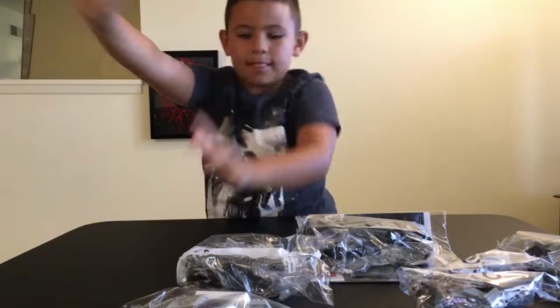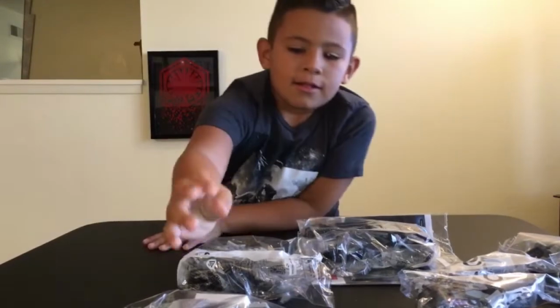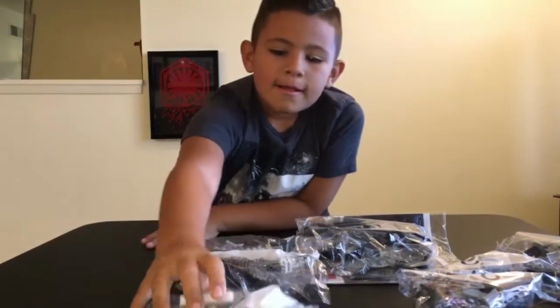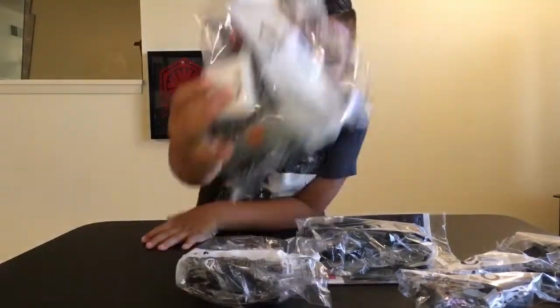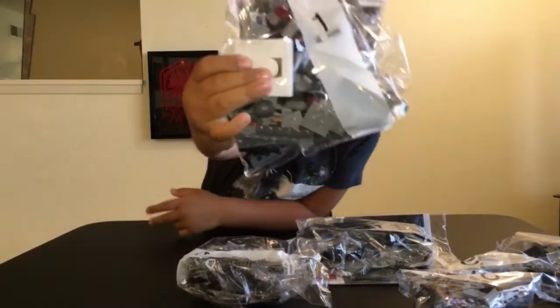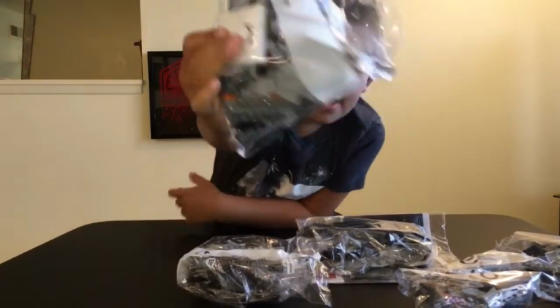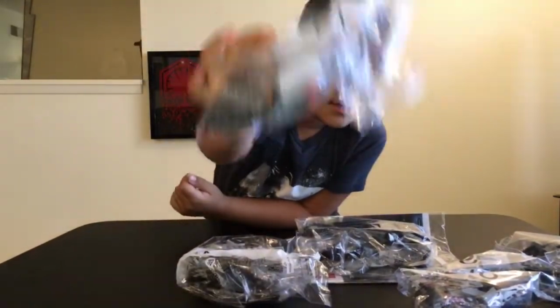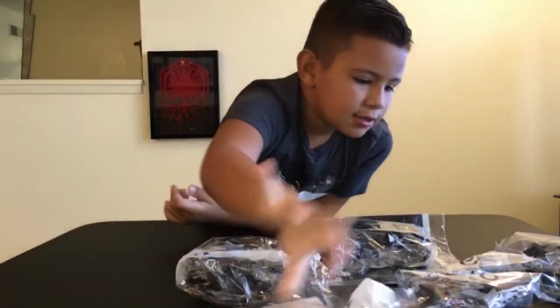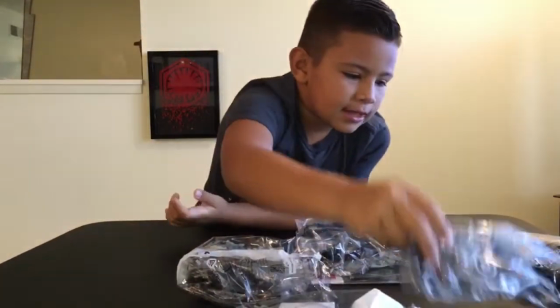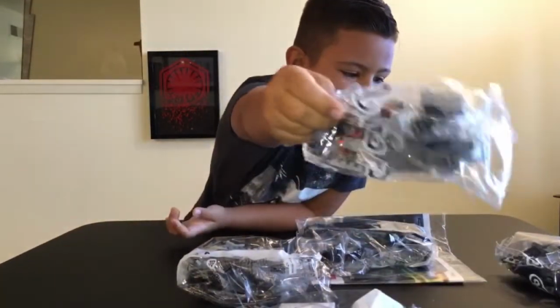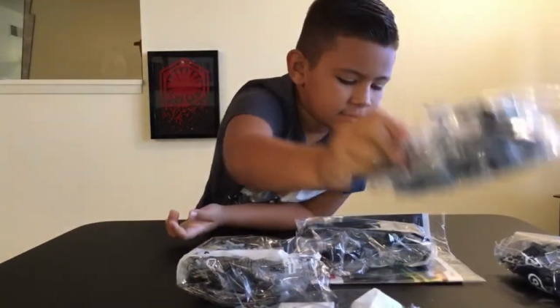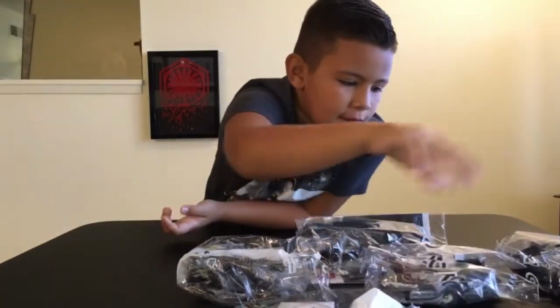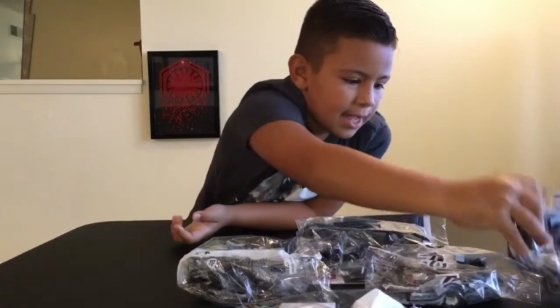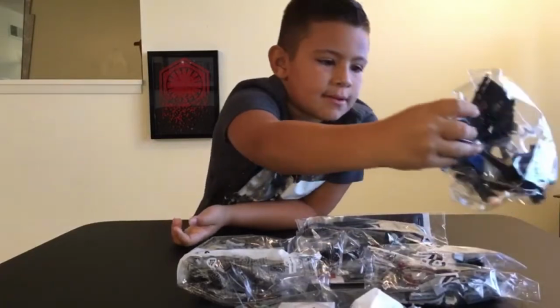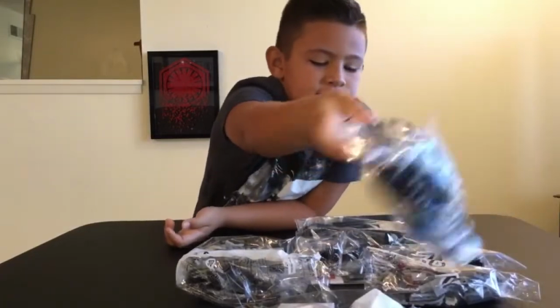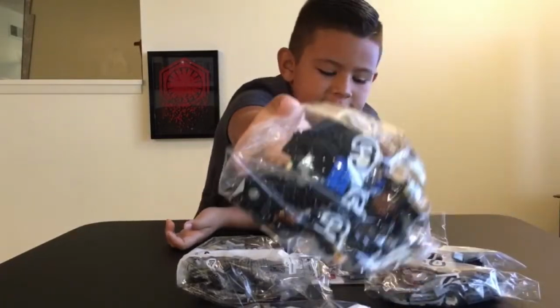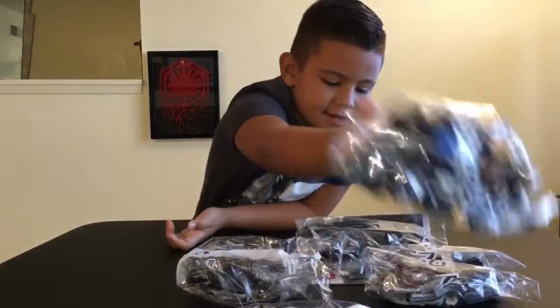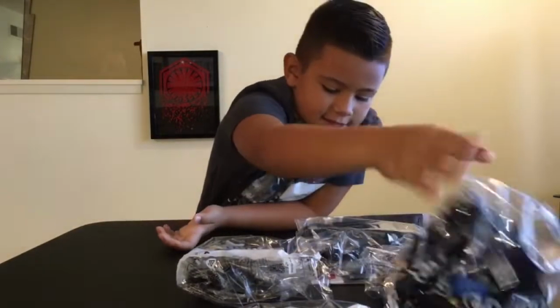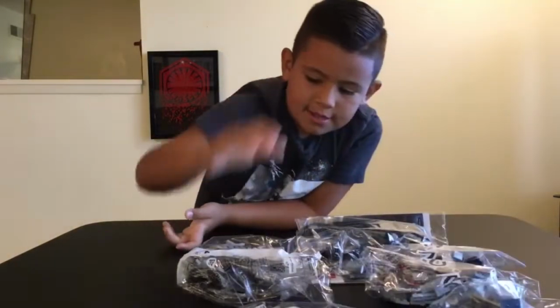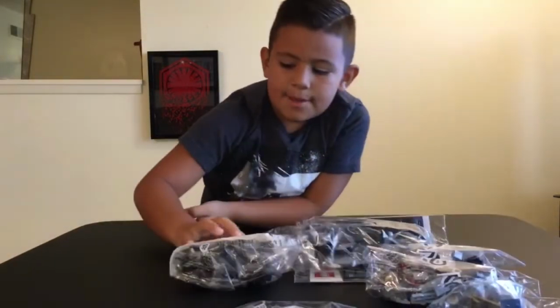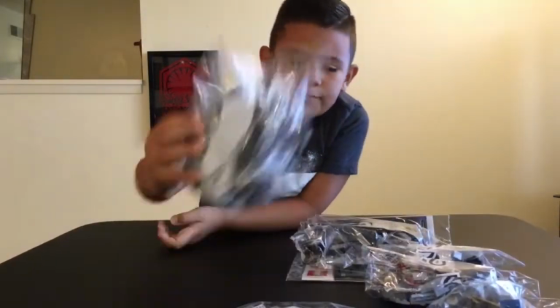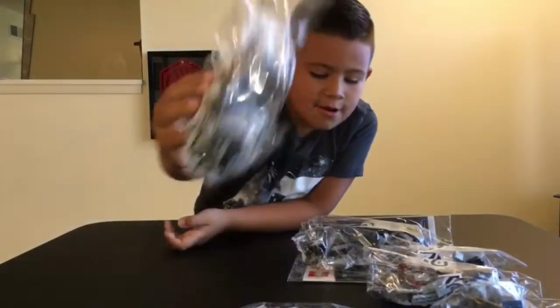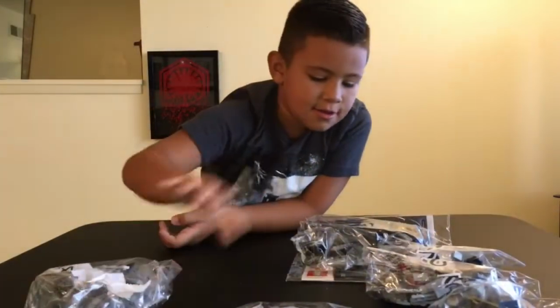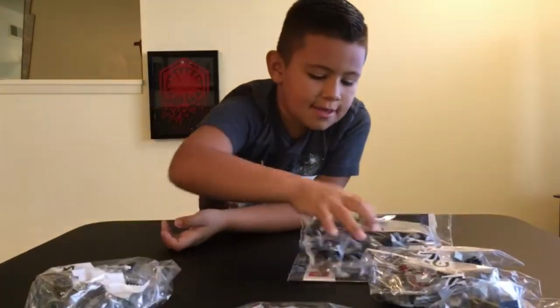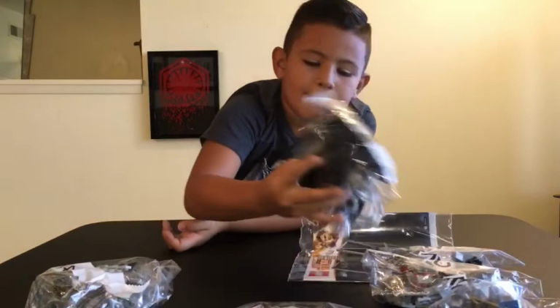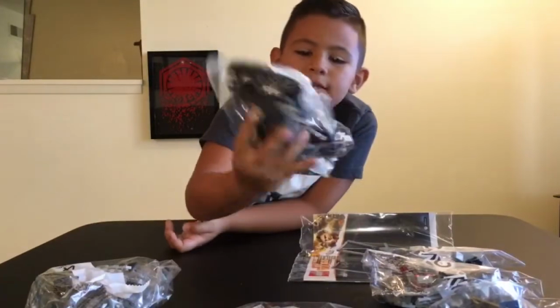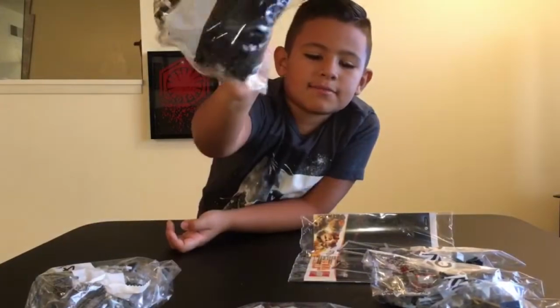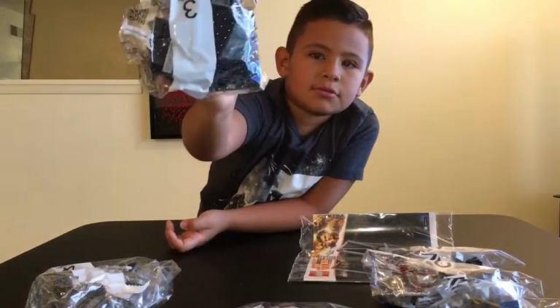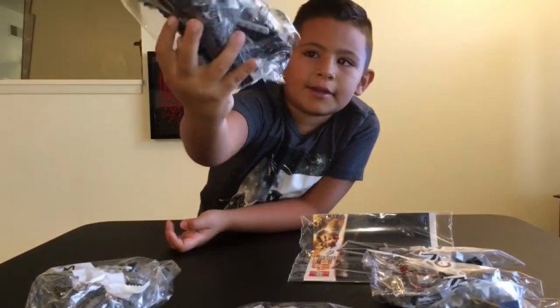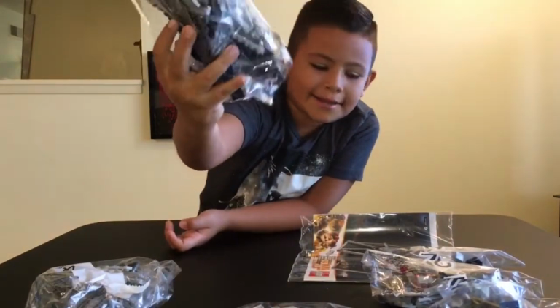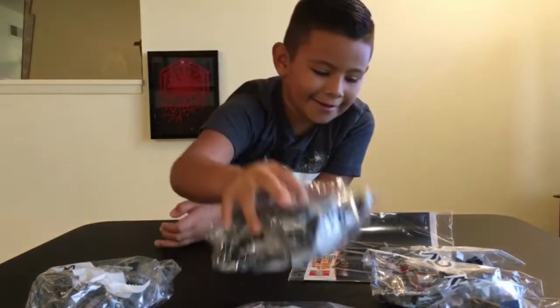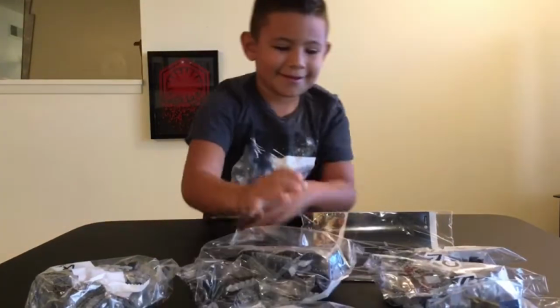What is in store for us? That's number one. That's number two. Bag number three. Bag number four. Five - bag number three. Five bags.